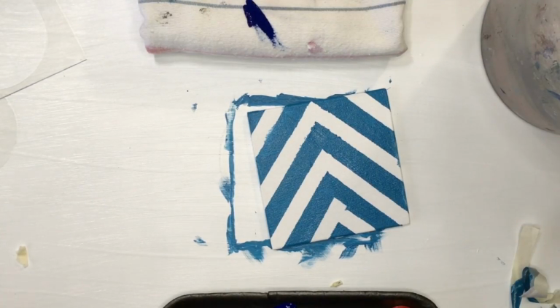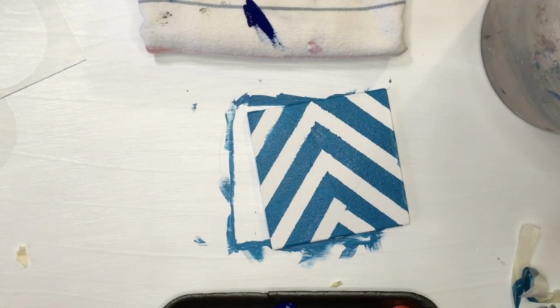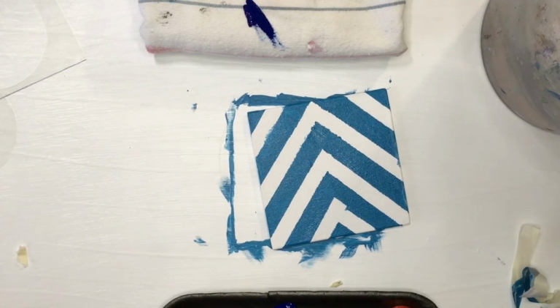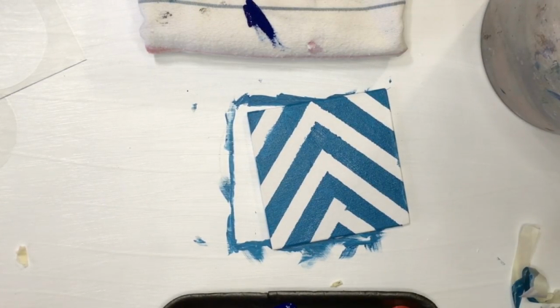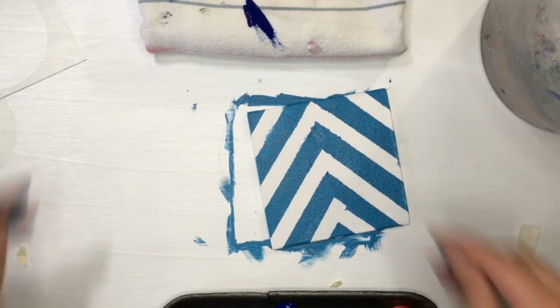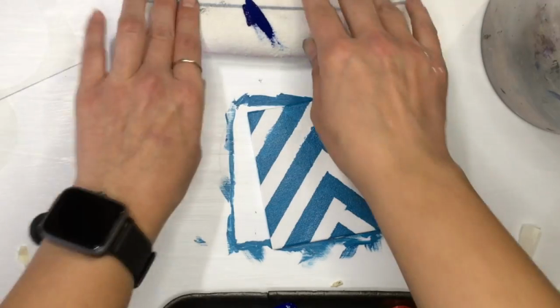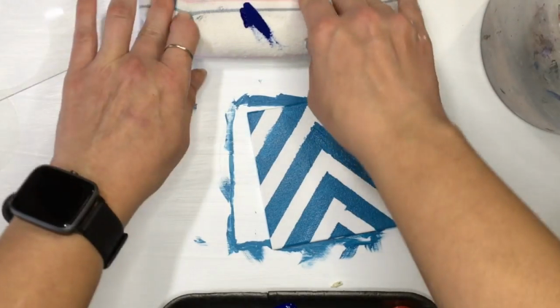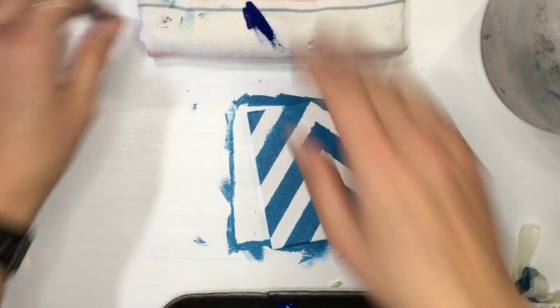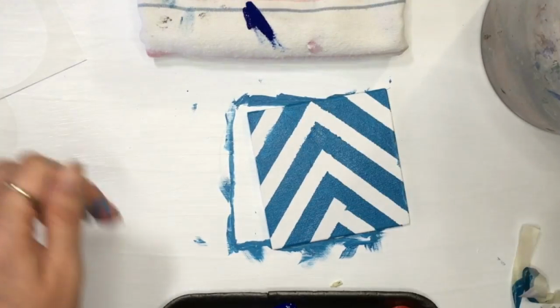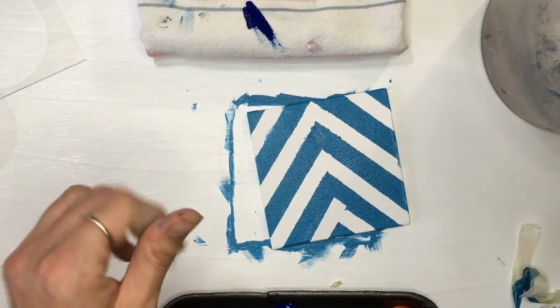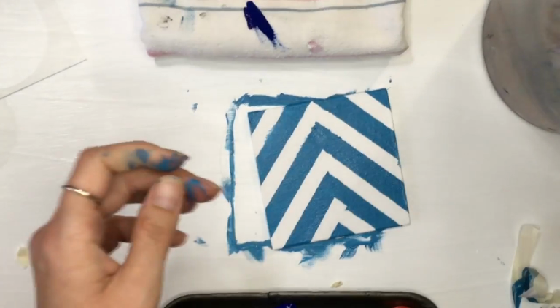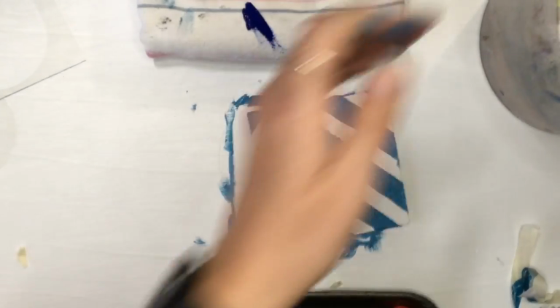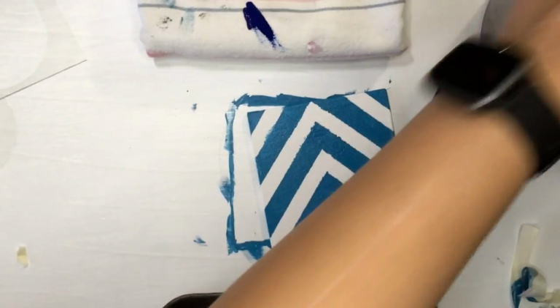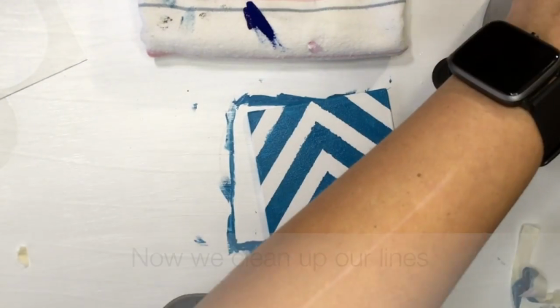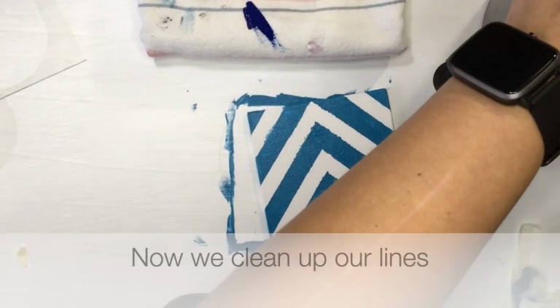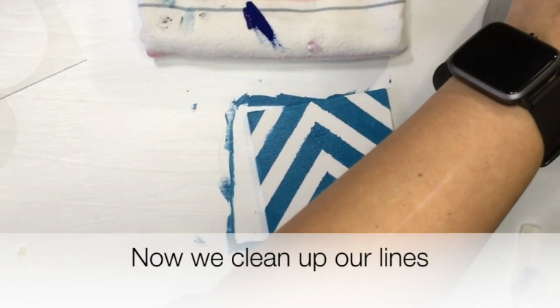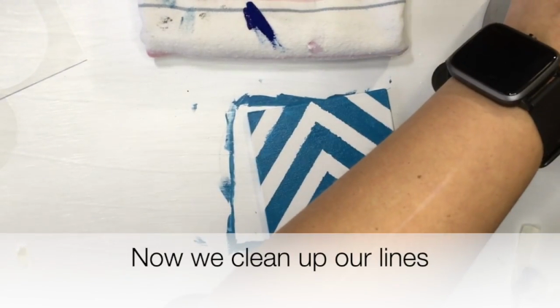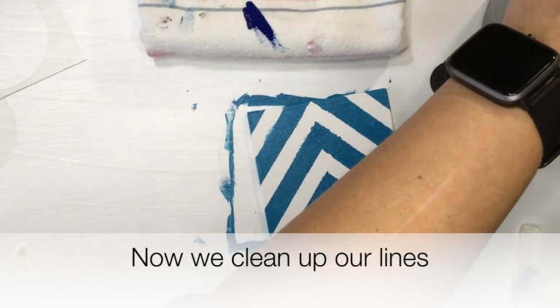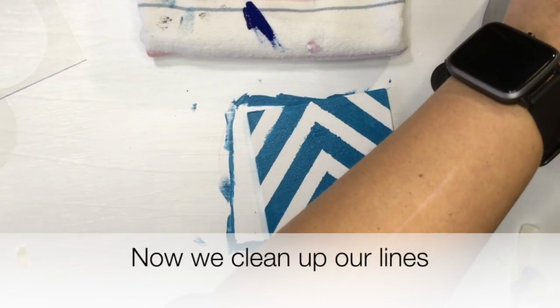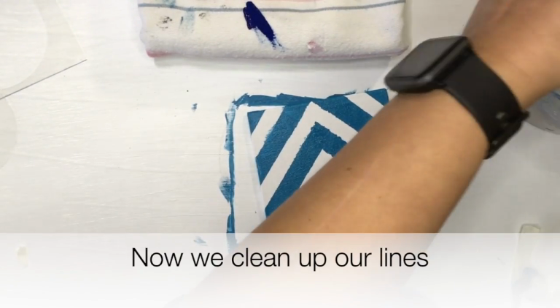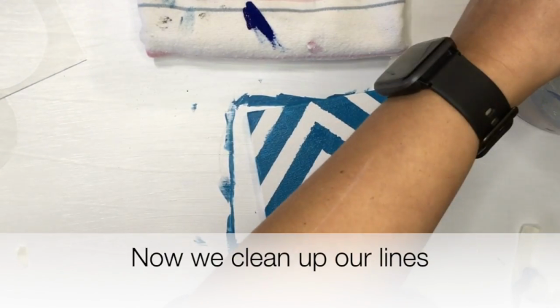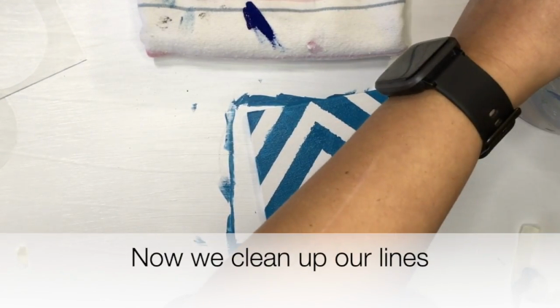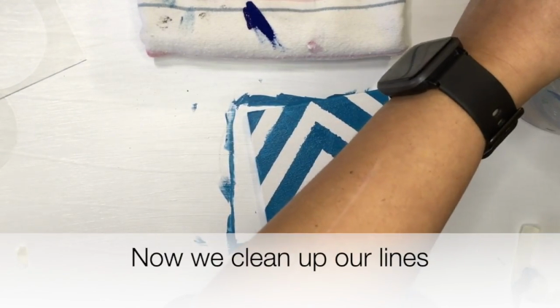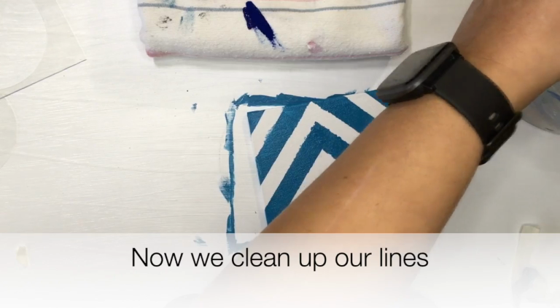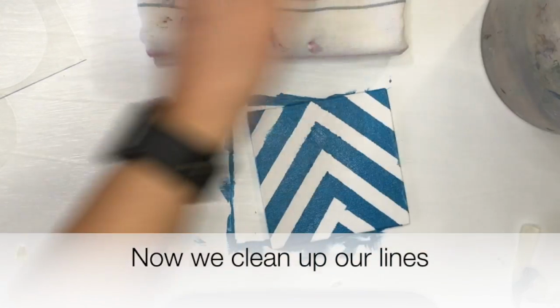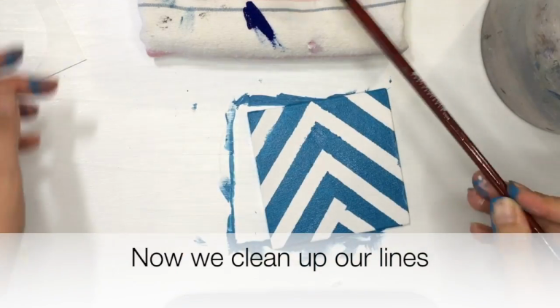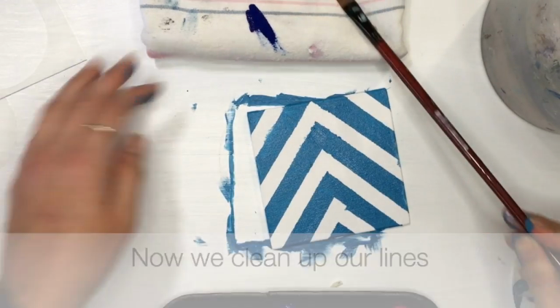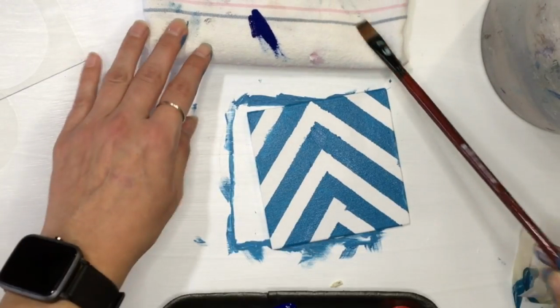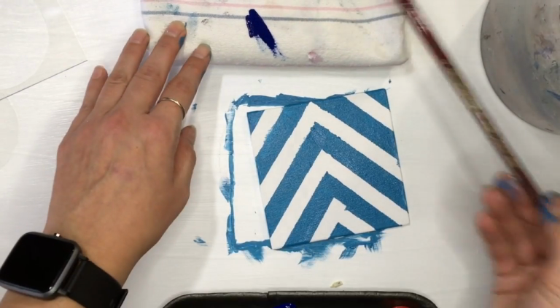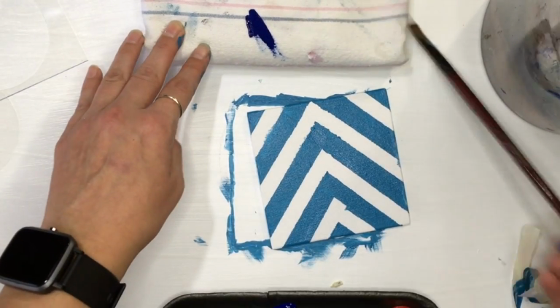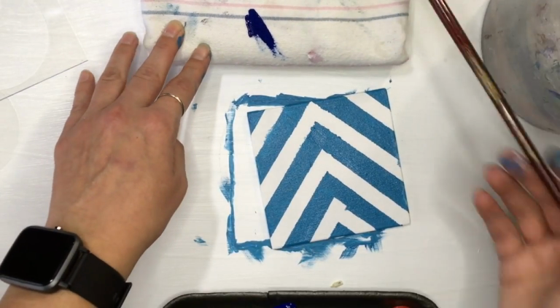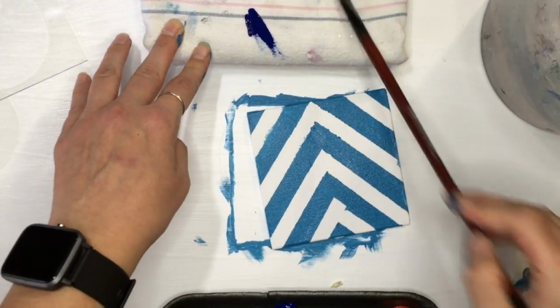You're always going to have to clean it up, and that's why you want to do it while the paint's still wet. So I now grab a clean, damp, flat-ended brush — that's what works best for me when I'm doing lines.